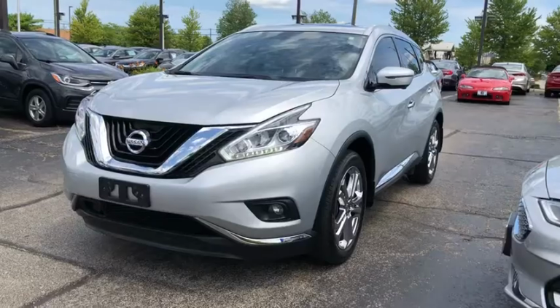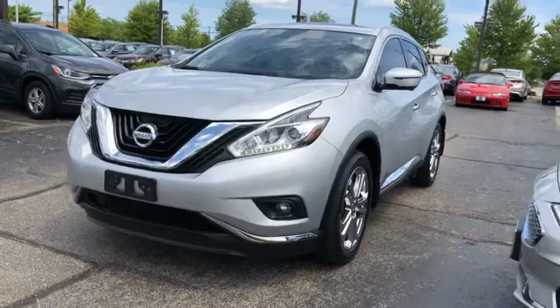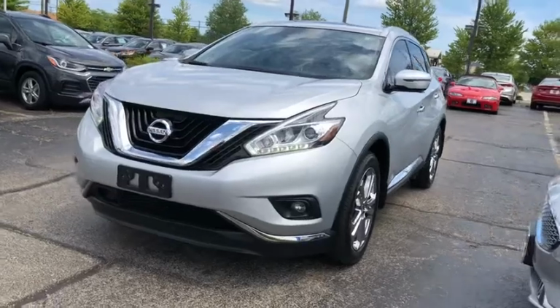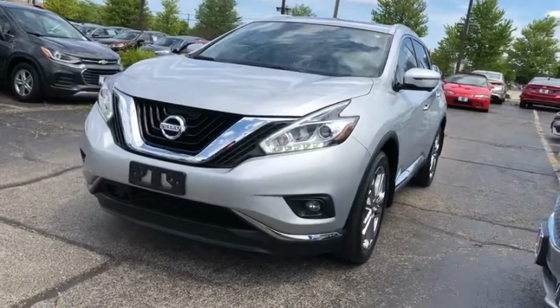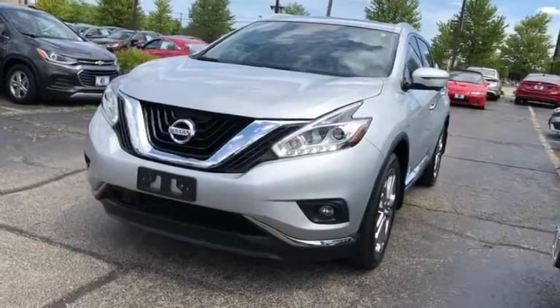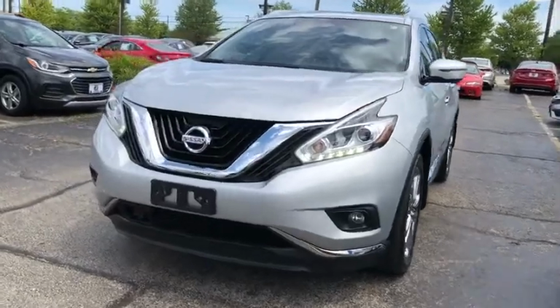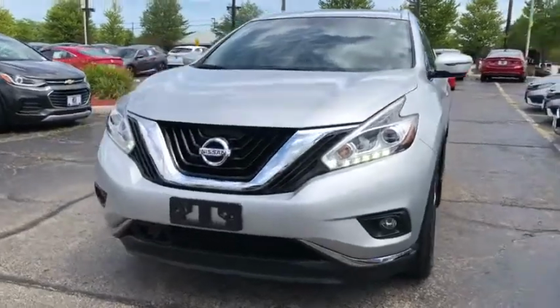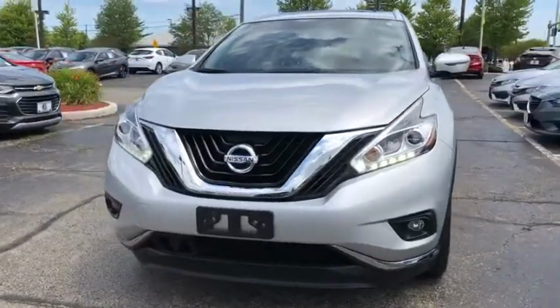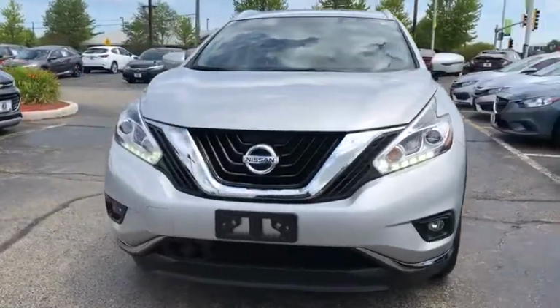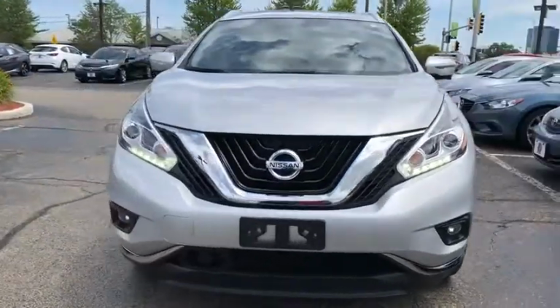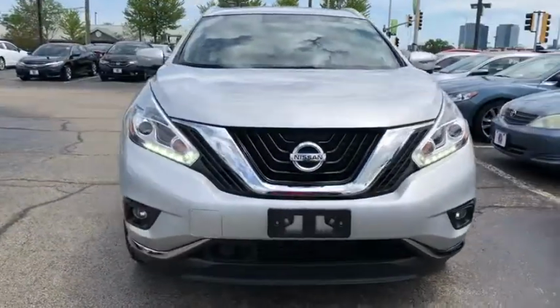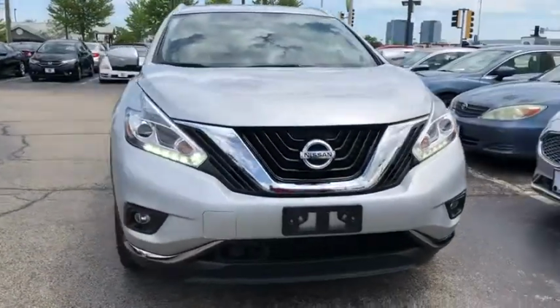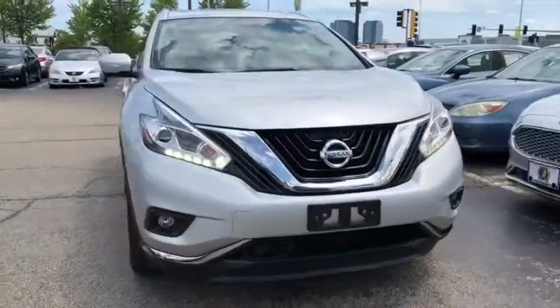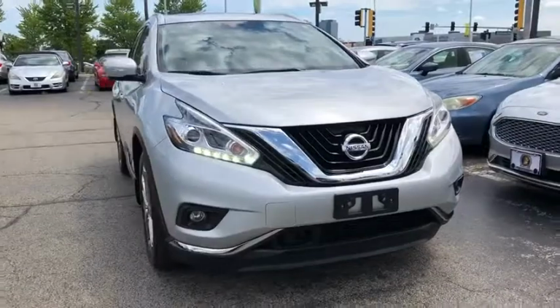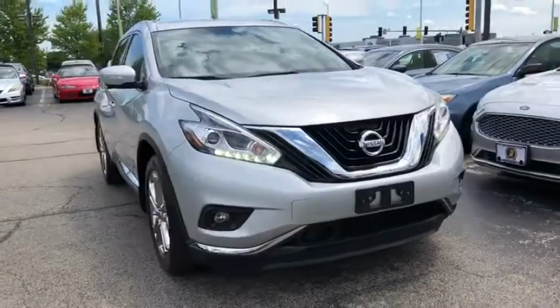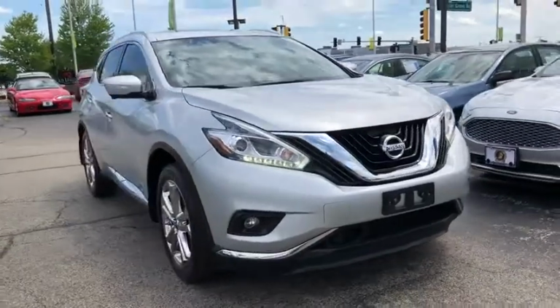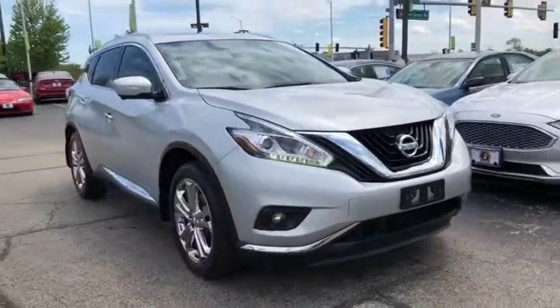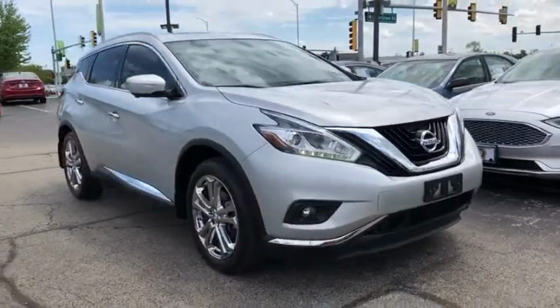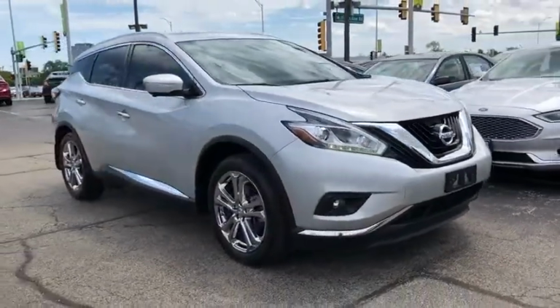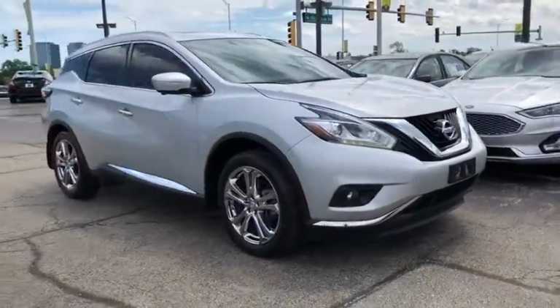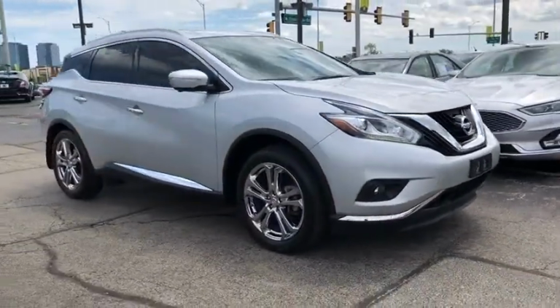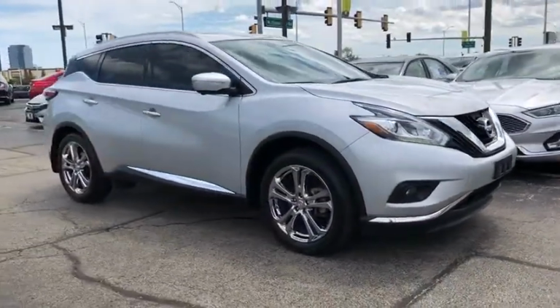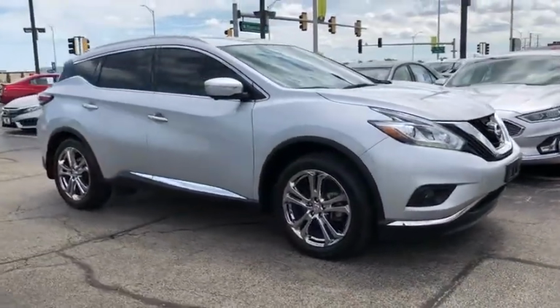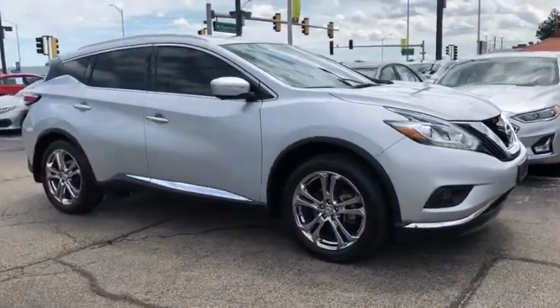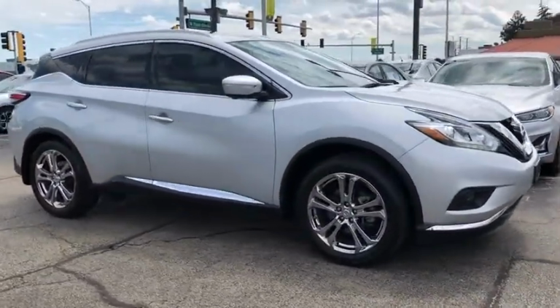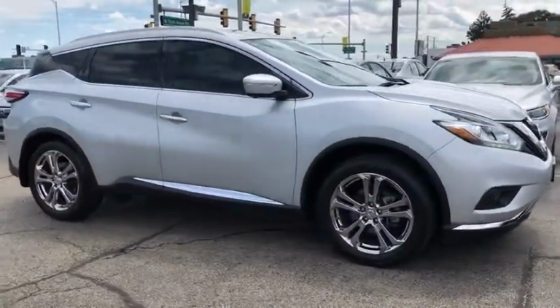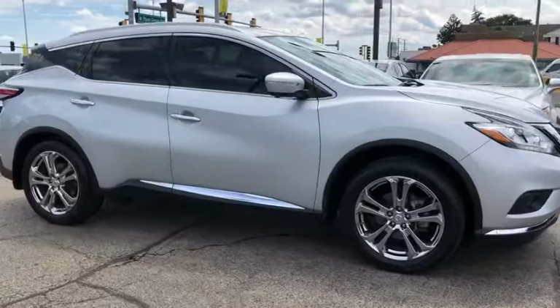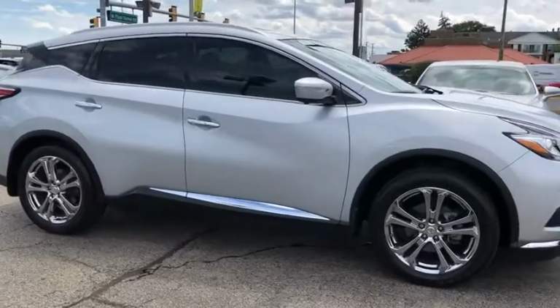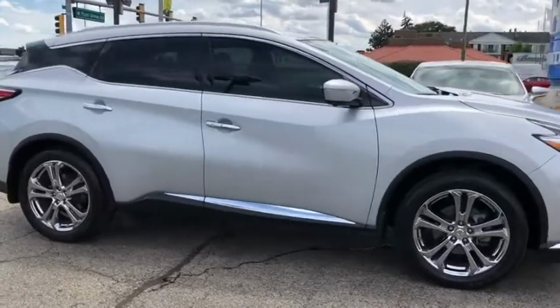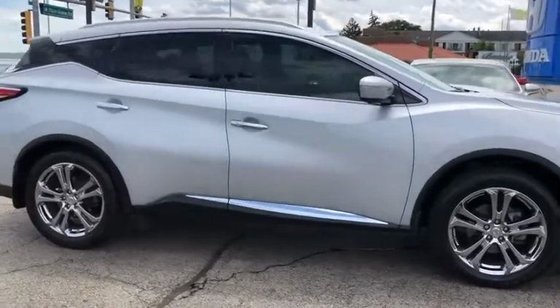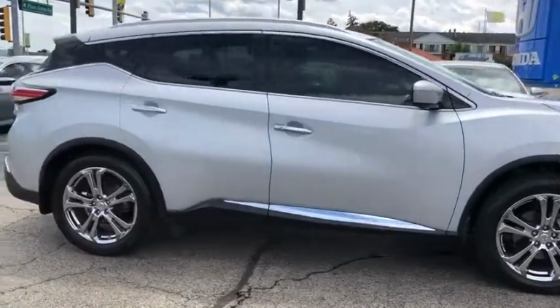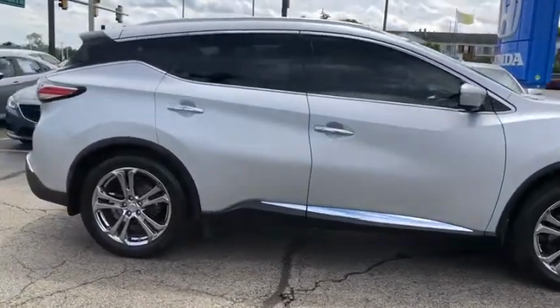Looking for the right vehicle? Check out the 2016 Nissan Murano. The peace of mind of award-winning safety, including a five-star rating for side impact crash safety, comes standard with the Nissan Murano.